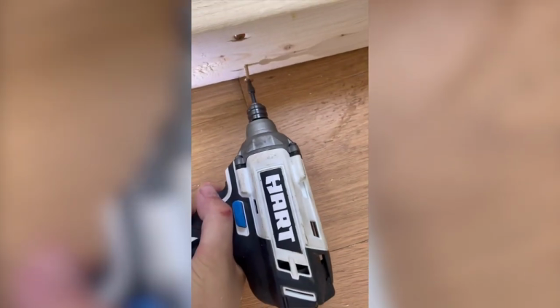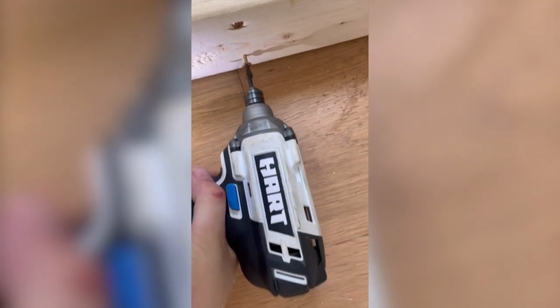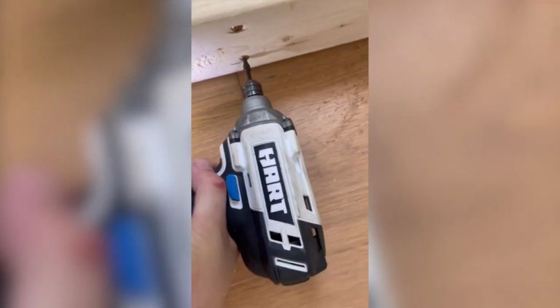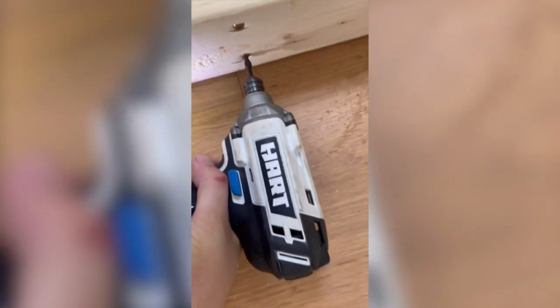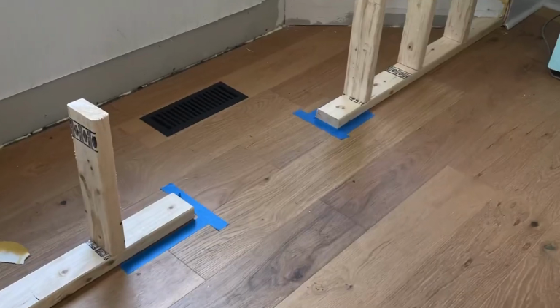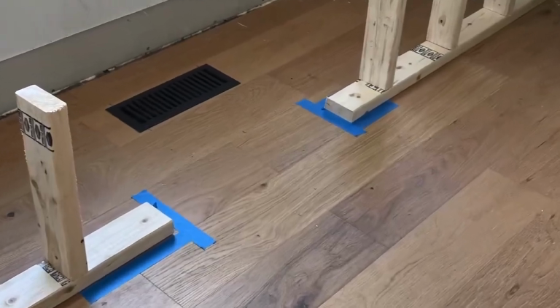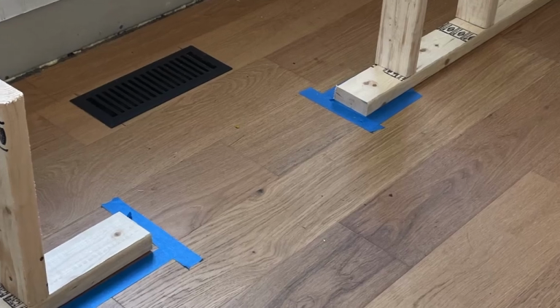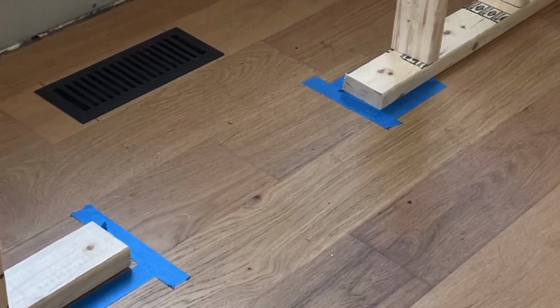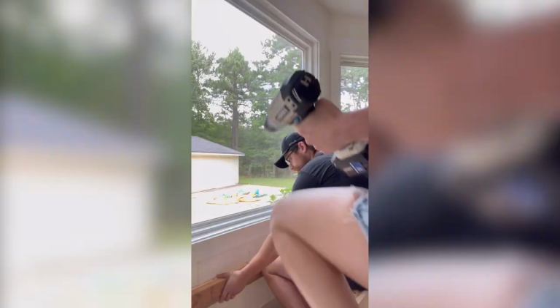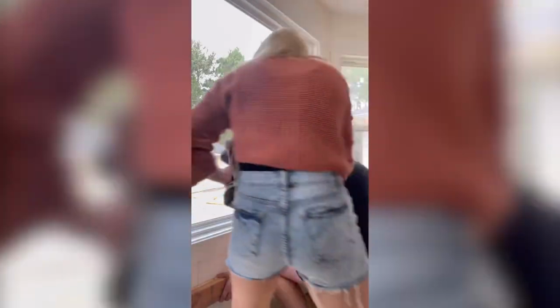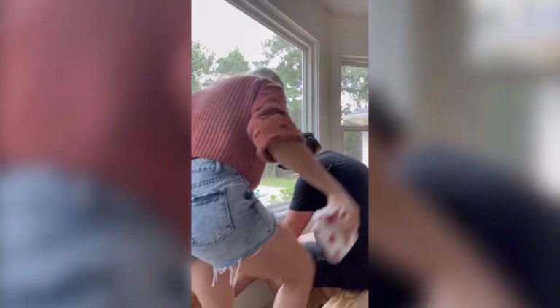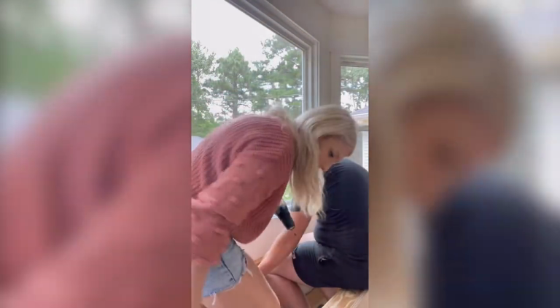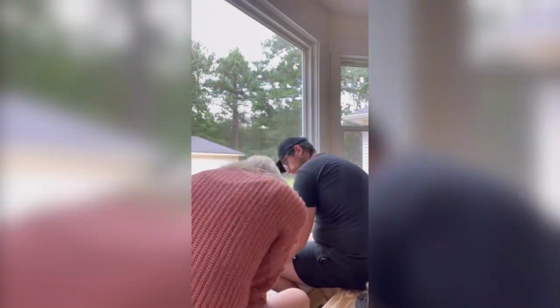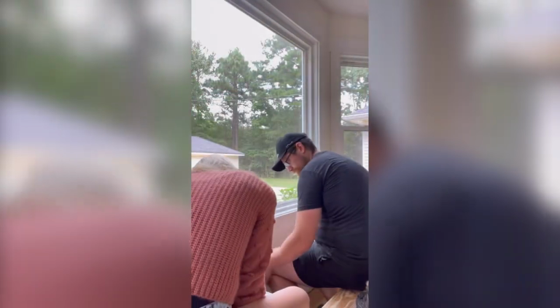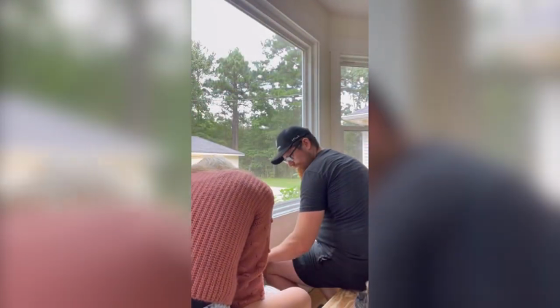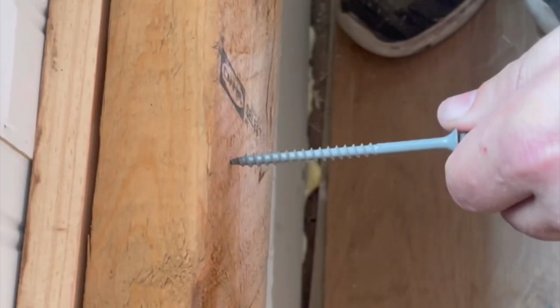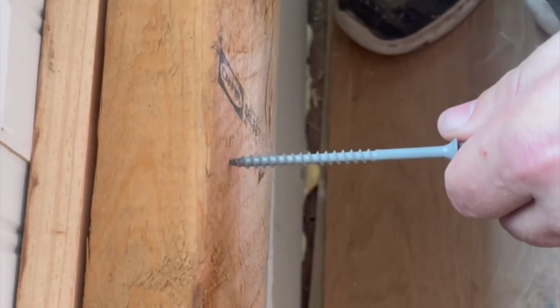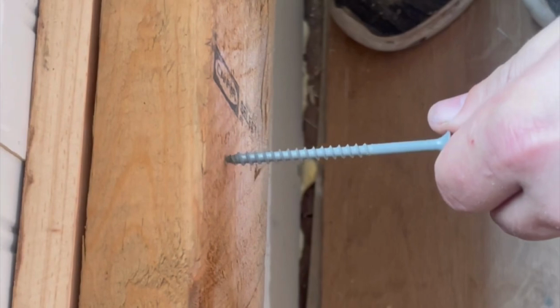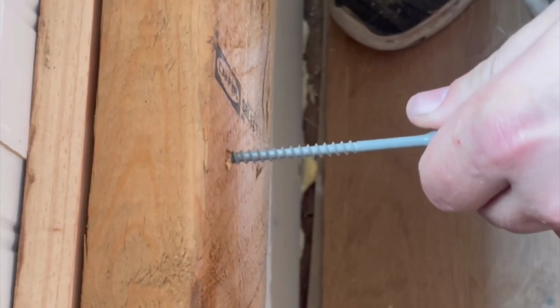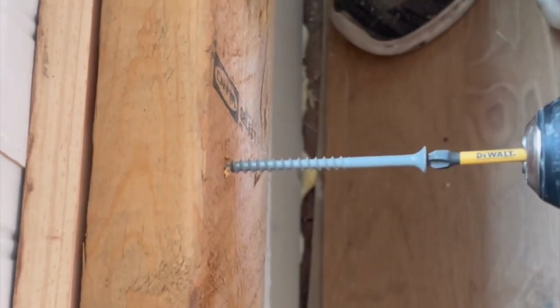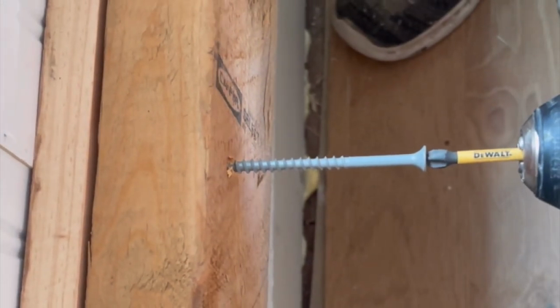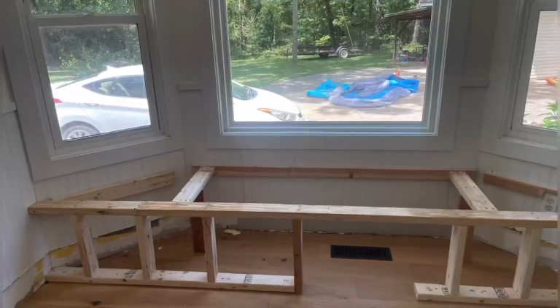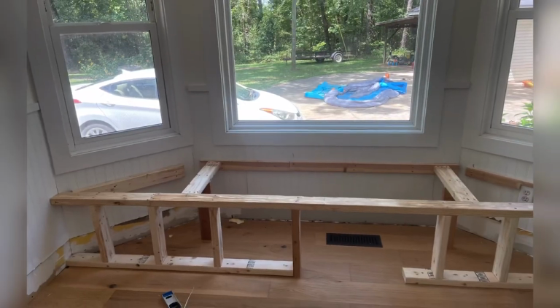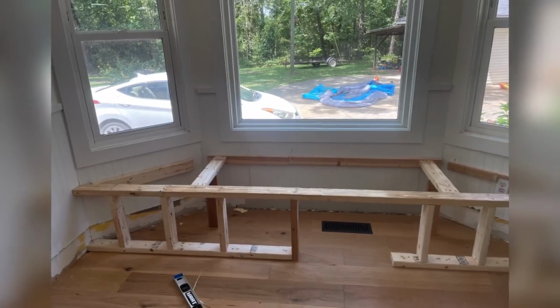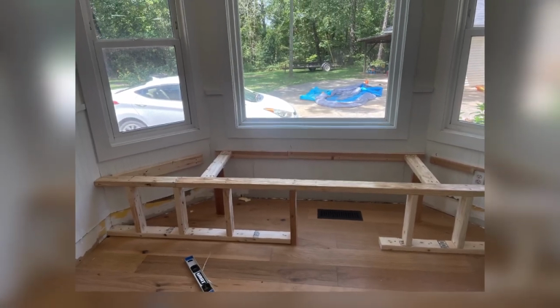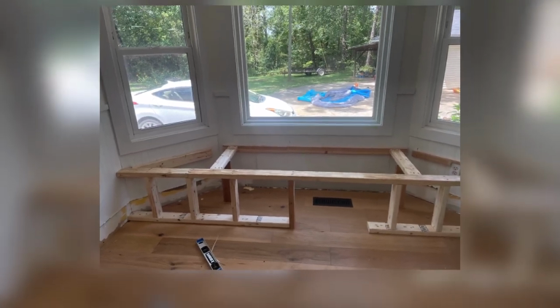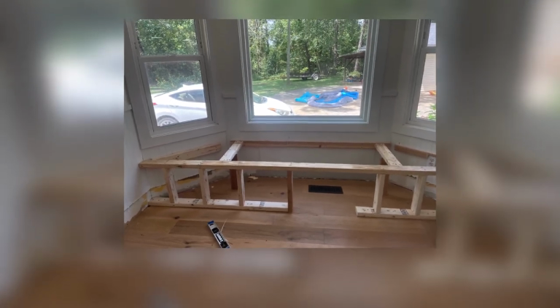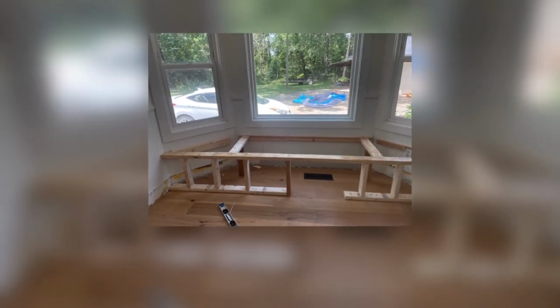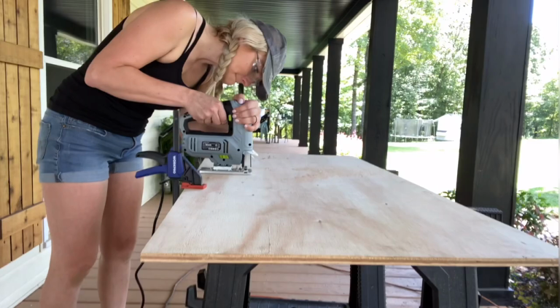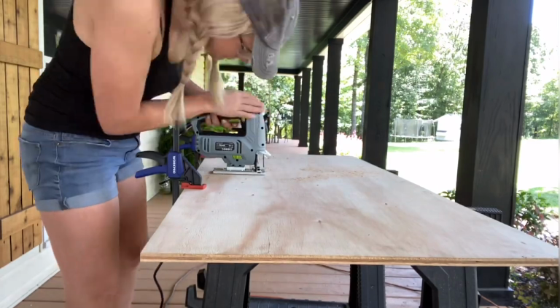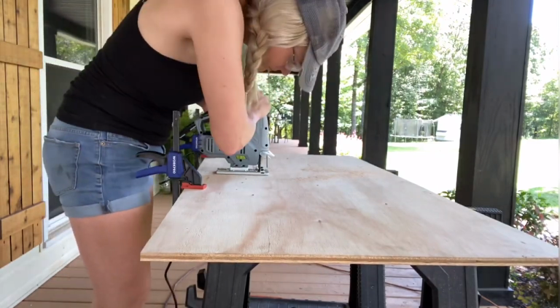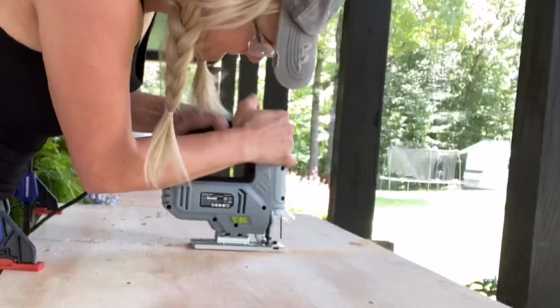The base of the frame was built out of 2x4s. We attached the base frame to the wall and also directly into the floor so that it was nice and secure. This is what the frame looked like after it was all finished. You can see that we left a spot for a vent extender.